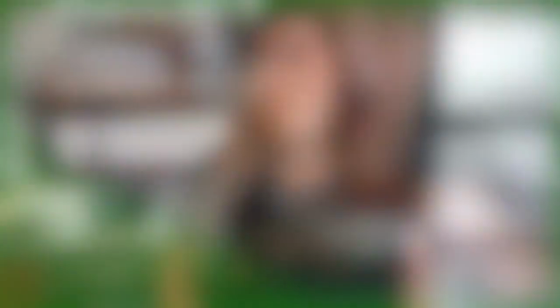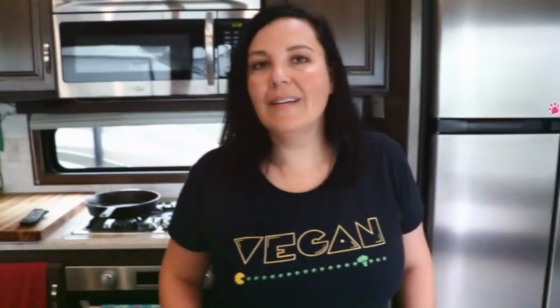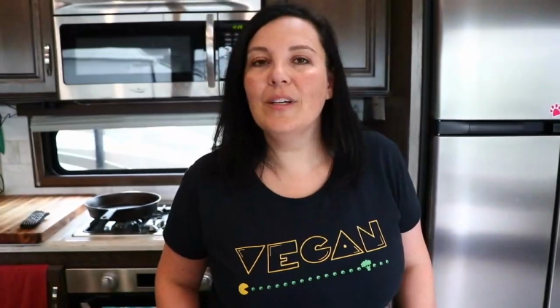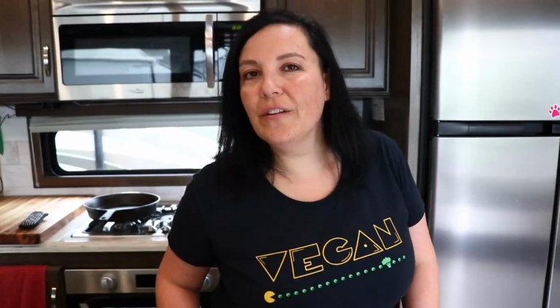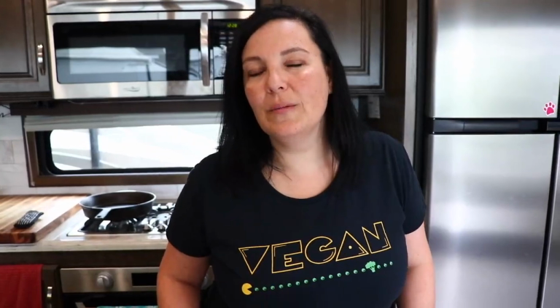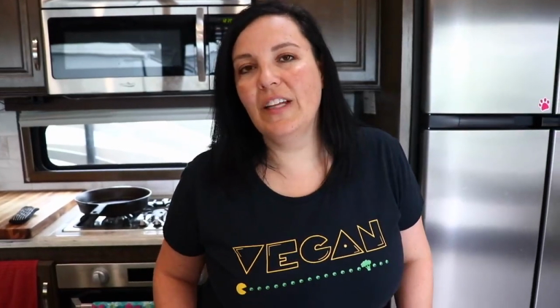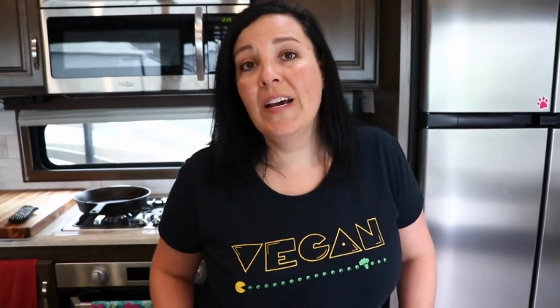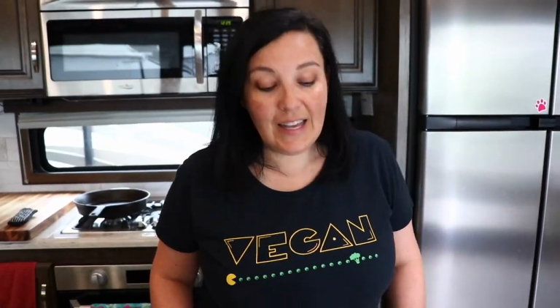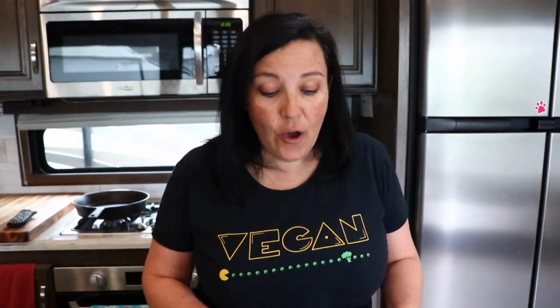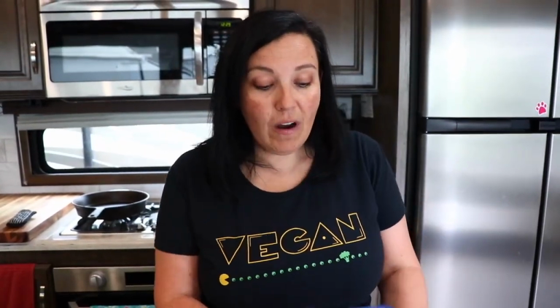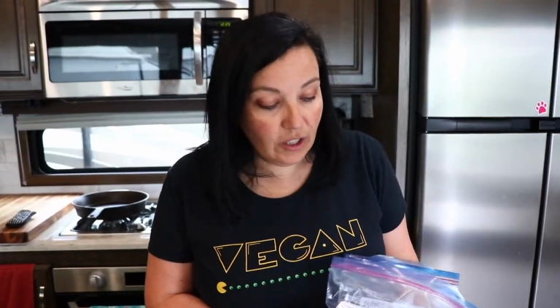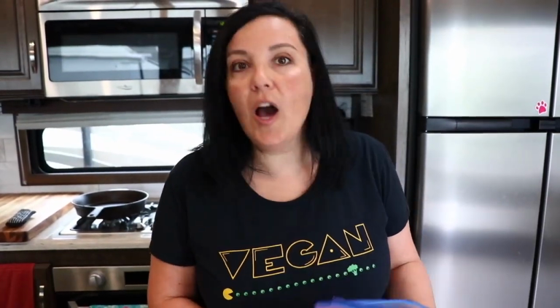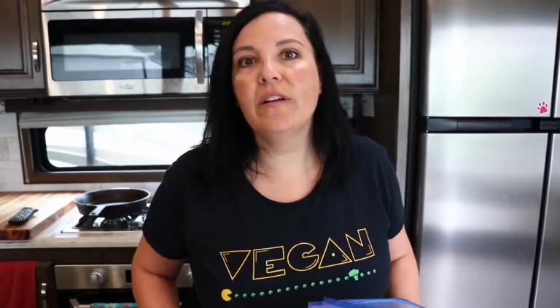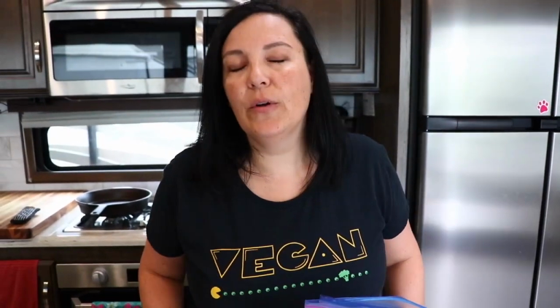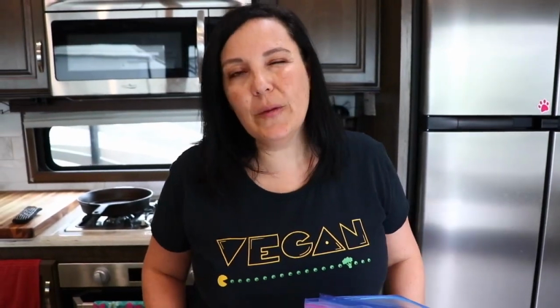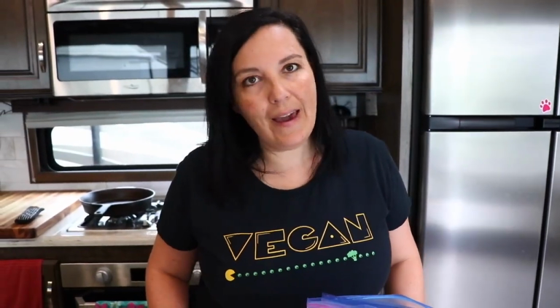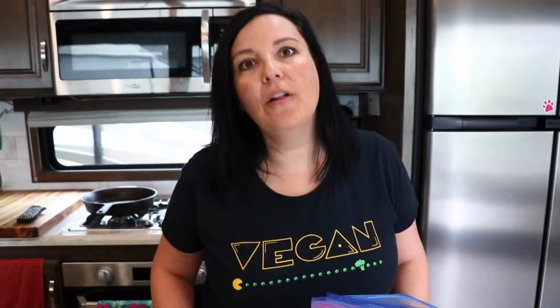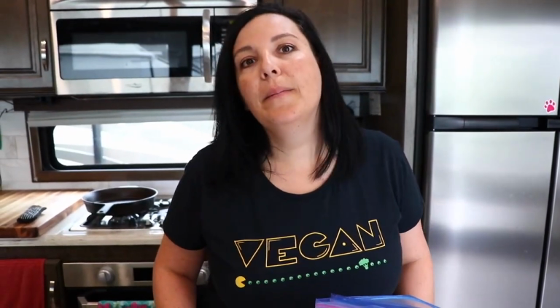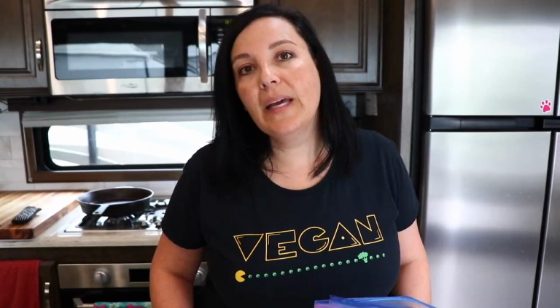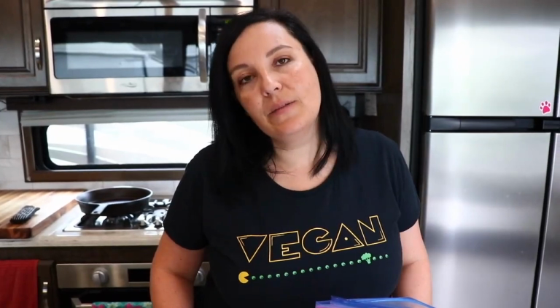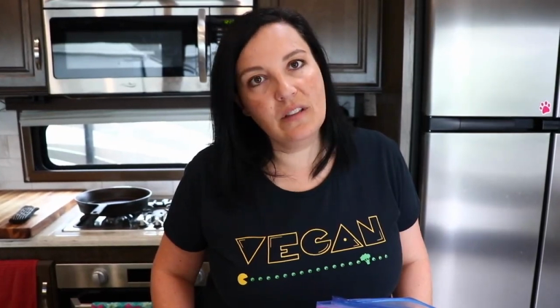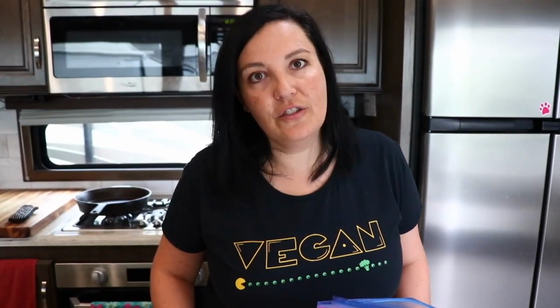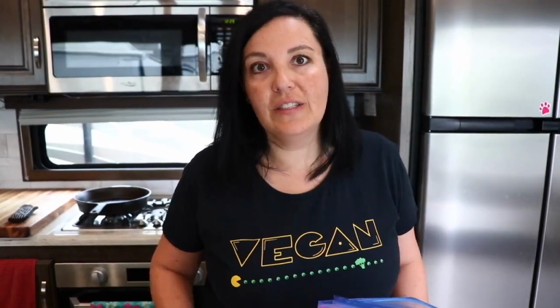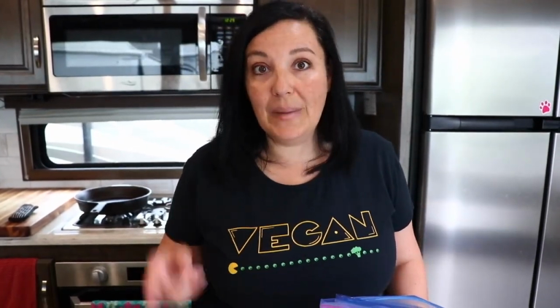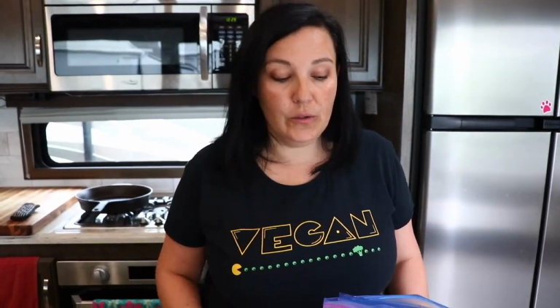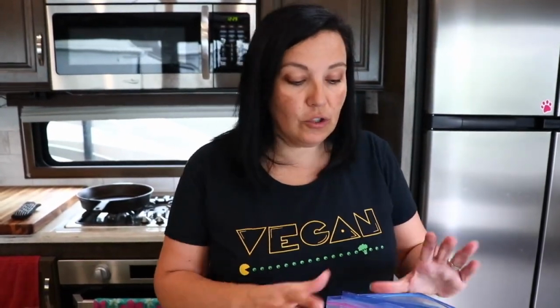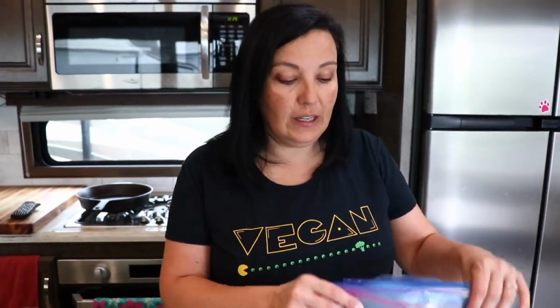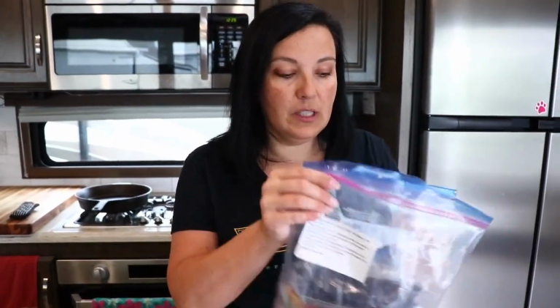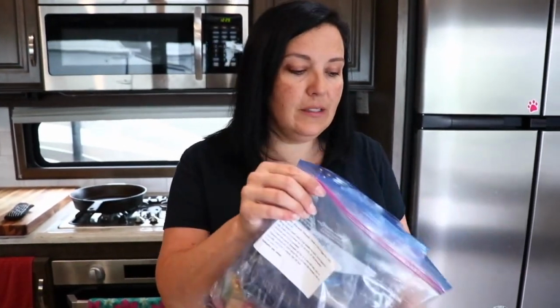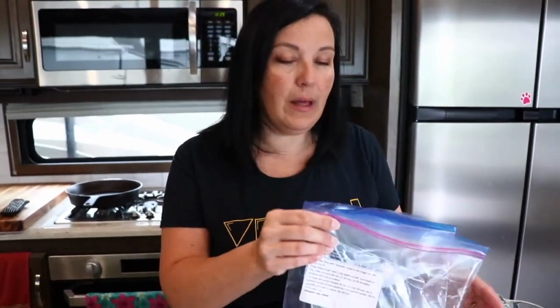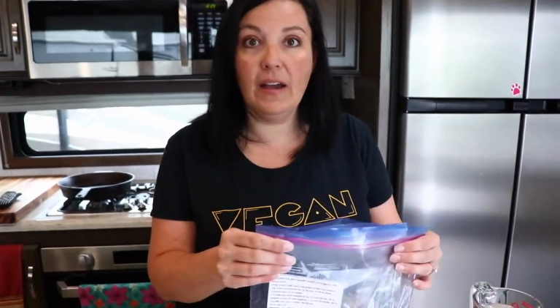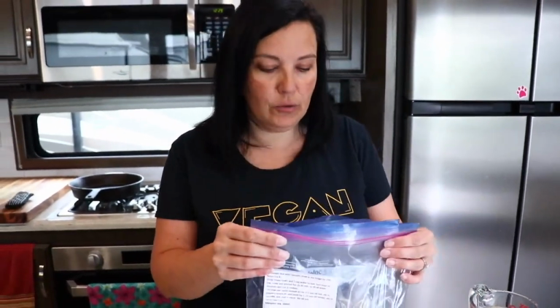Hi guys, and welcome to another VegInspired video. Today we are going to cook up one of our Chip and Kale plant-based meal delivery service meals. They come in this plastic Ziploc bag, frozen.